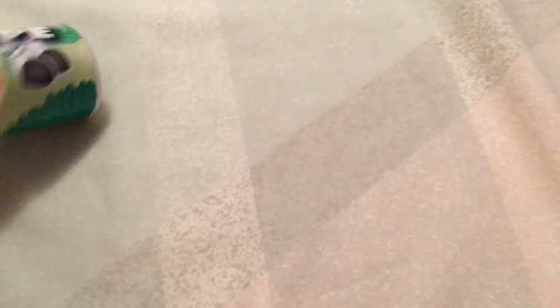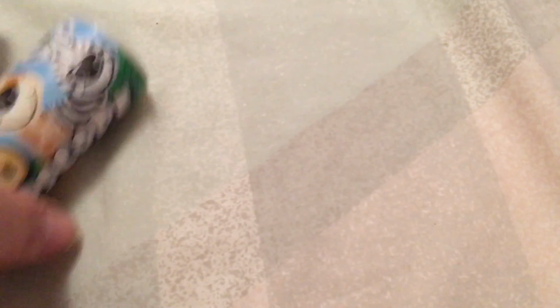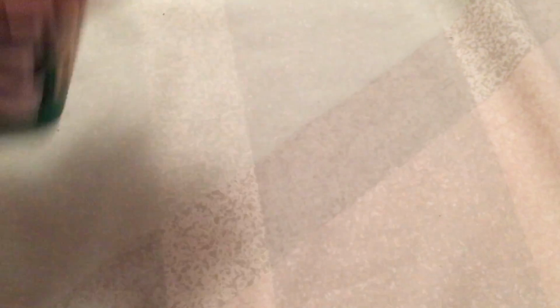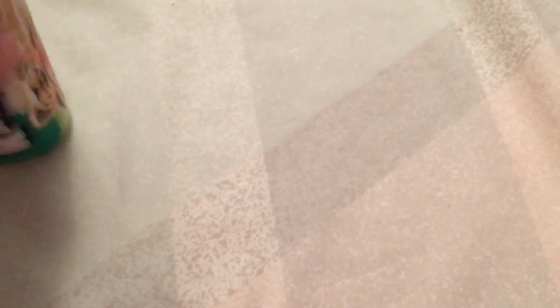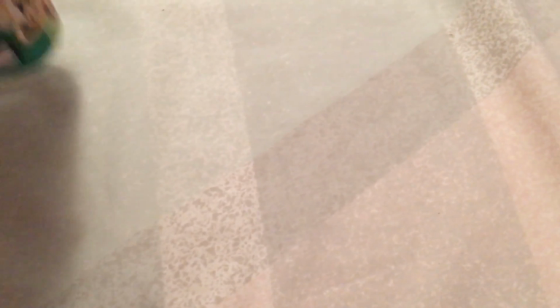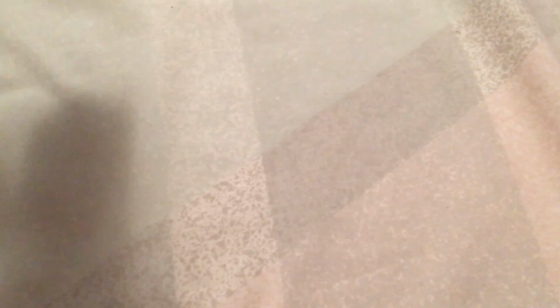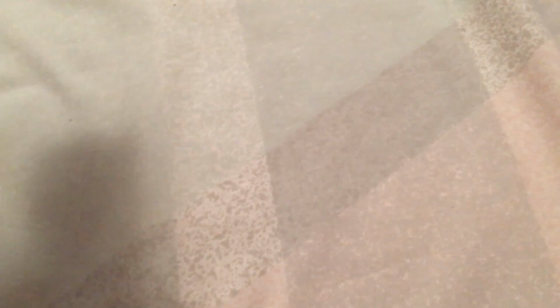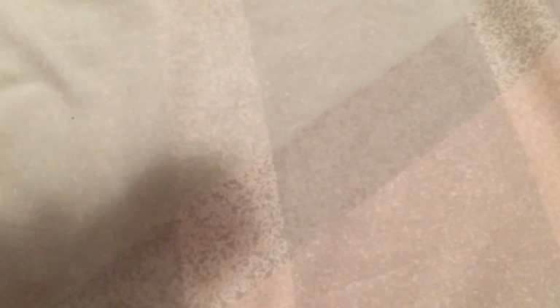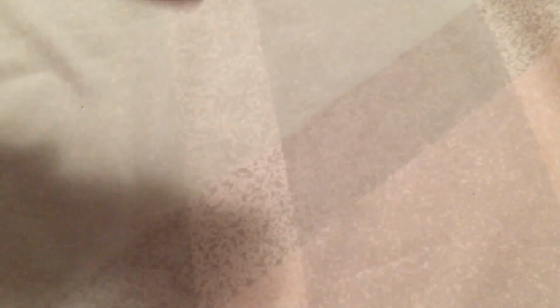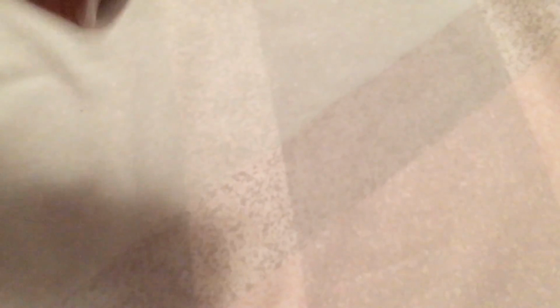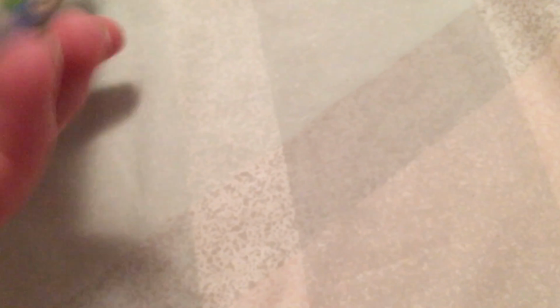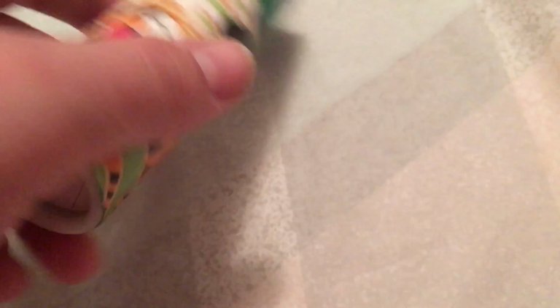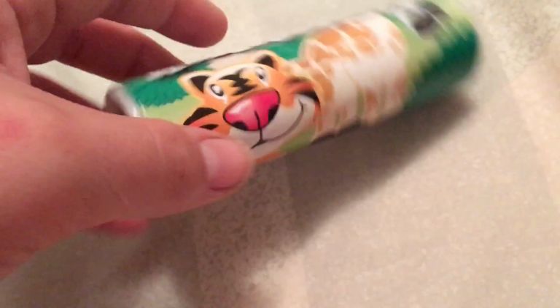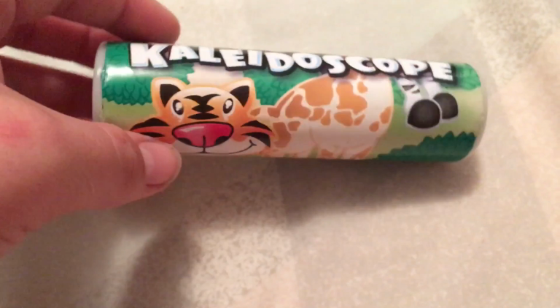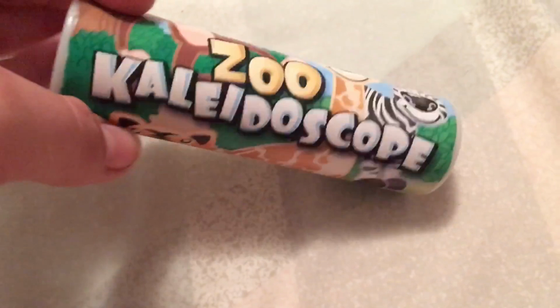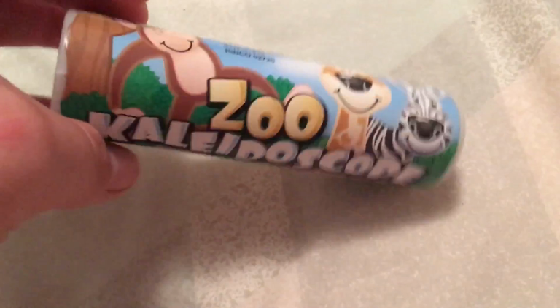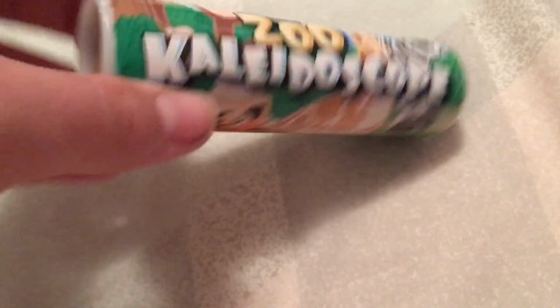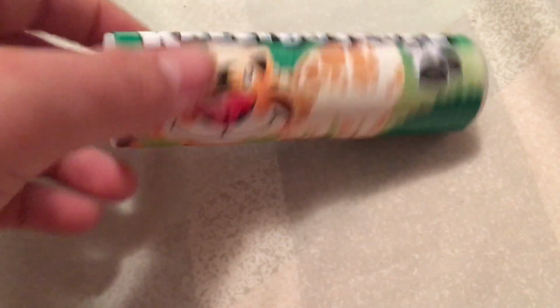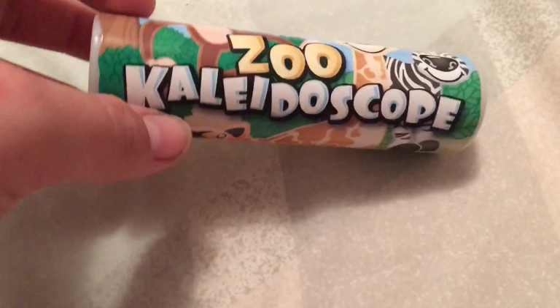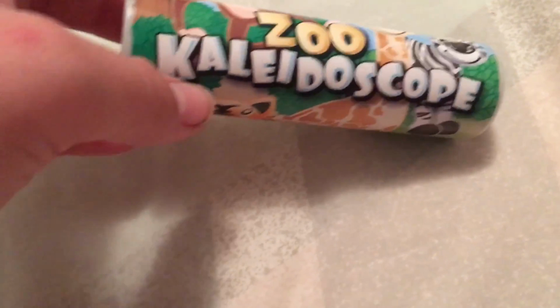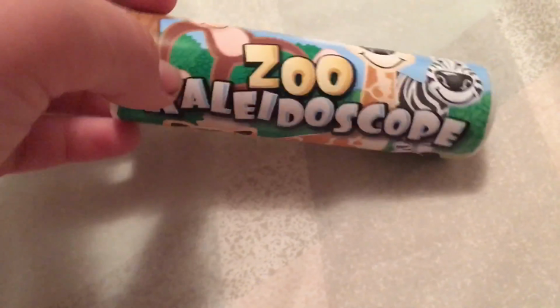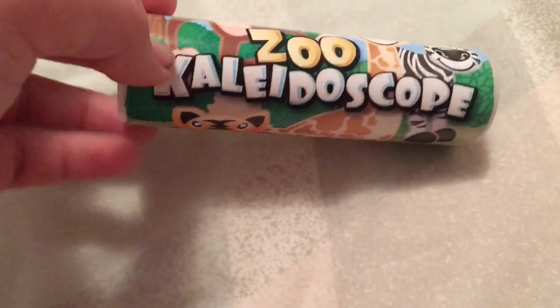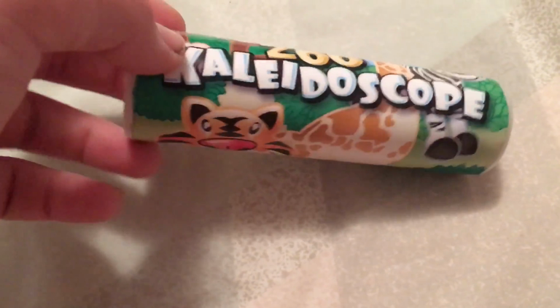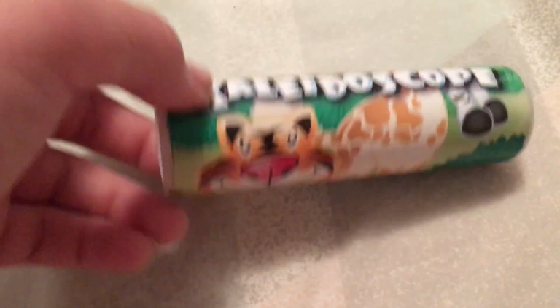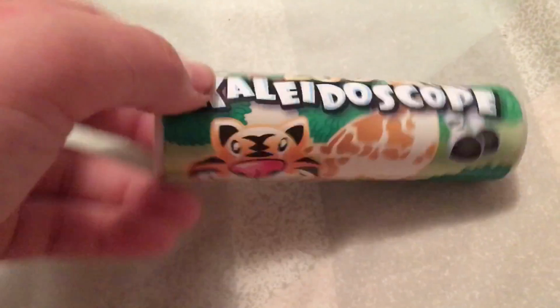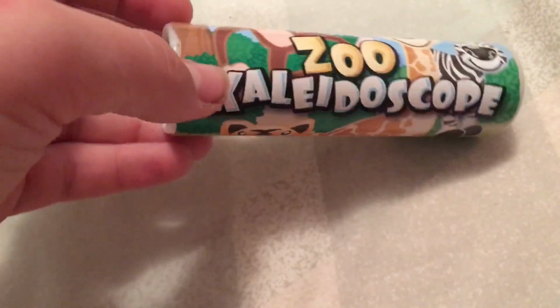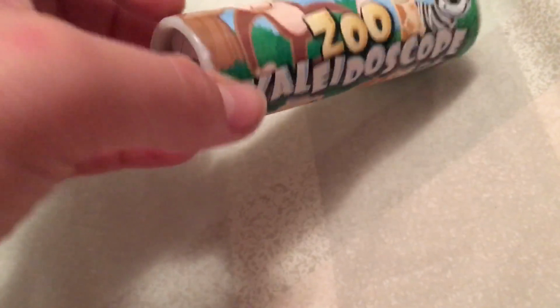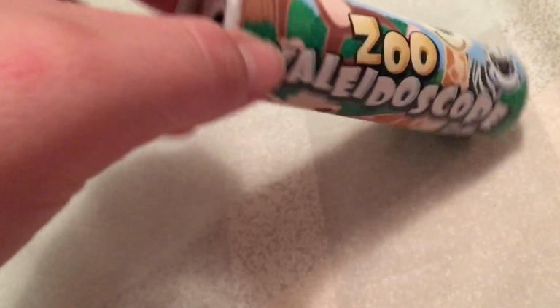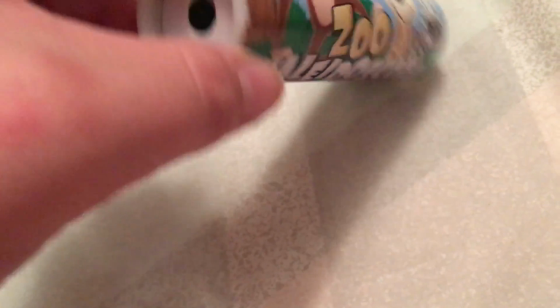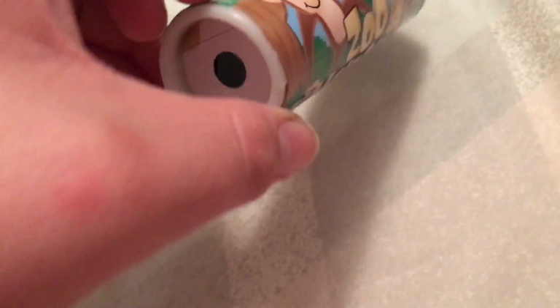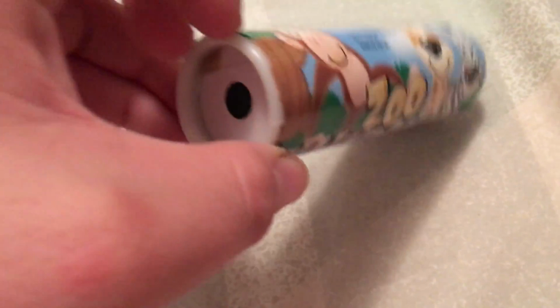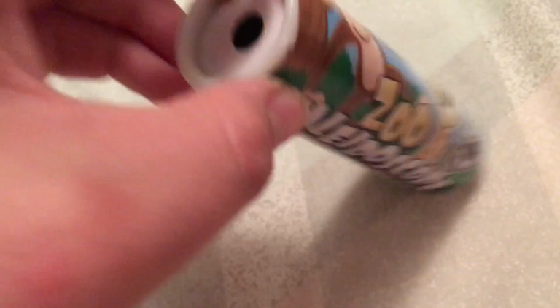Hello everyone. Today it's HeroKillinBet and I'm going to be seeing what's inside of a zoo kaleidoscope.